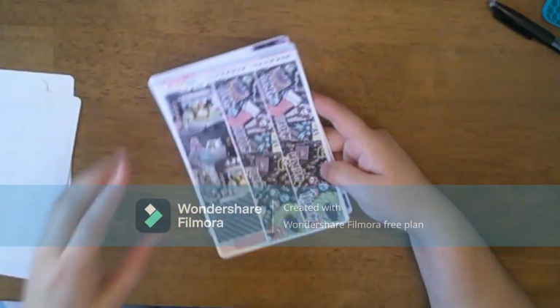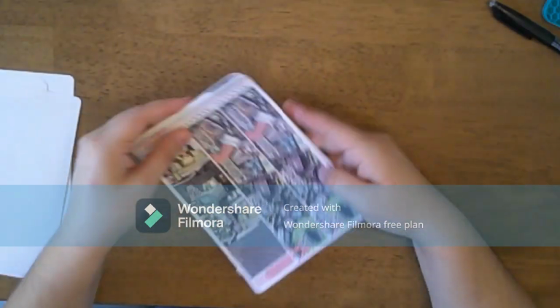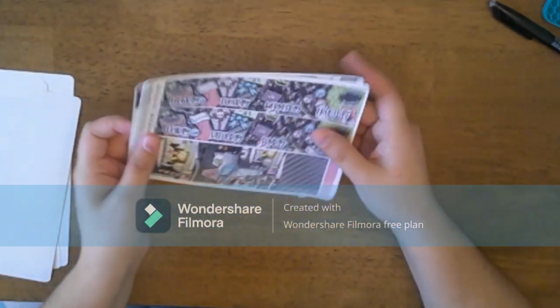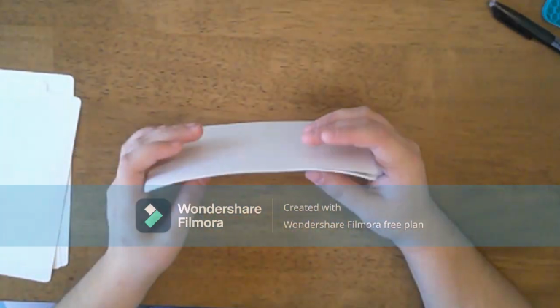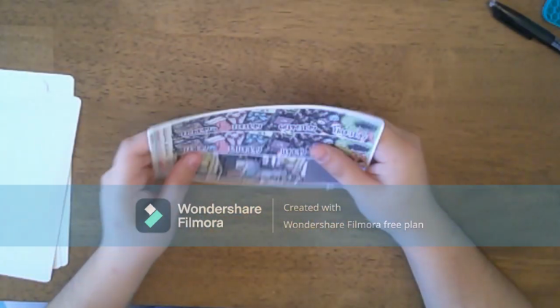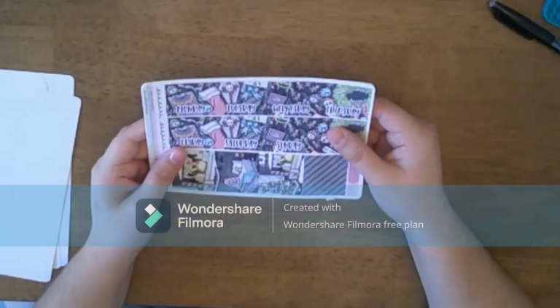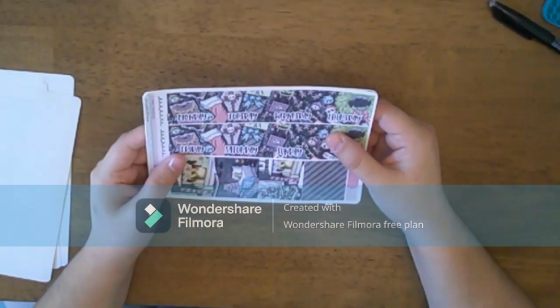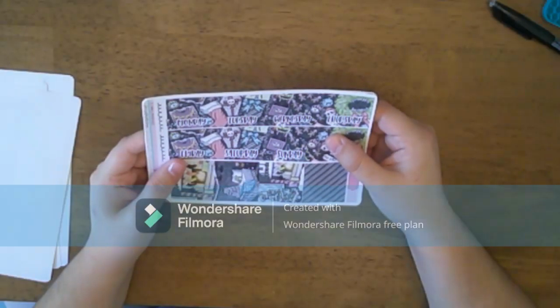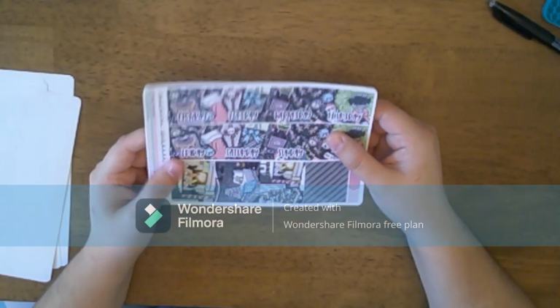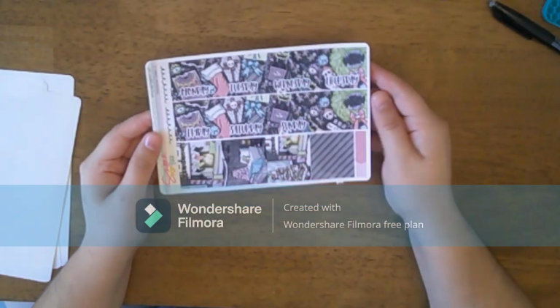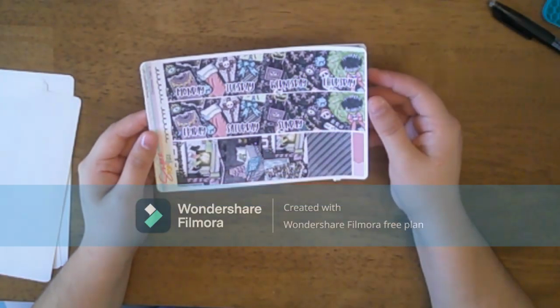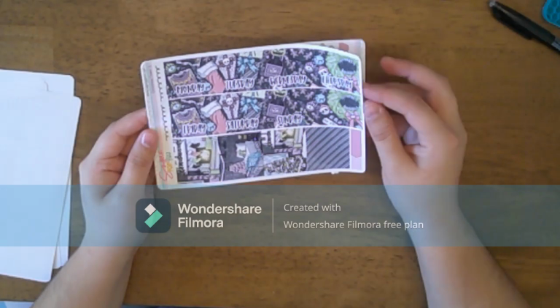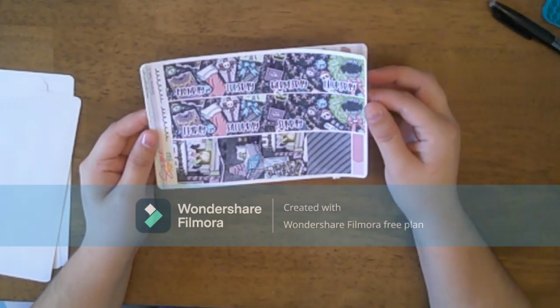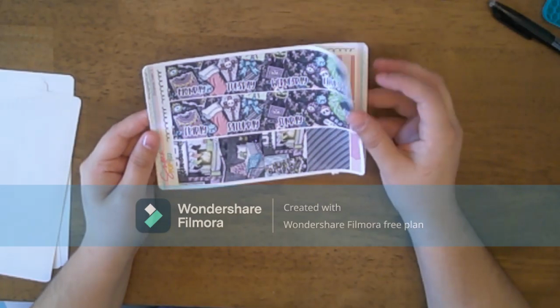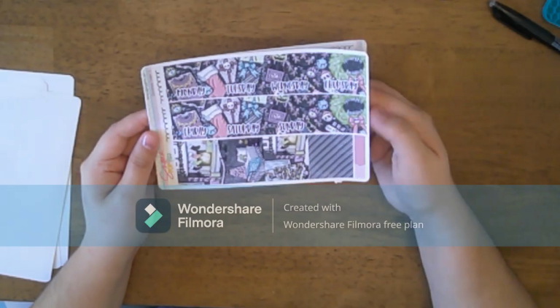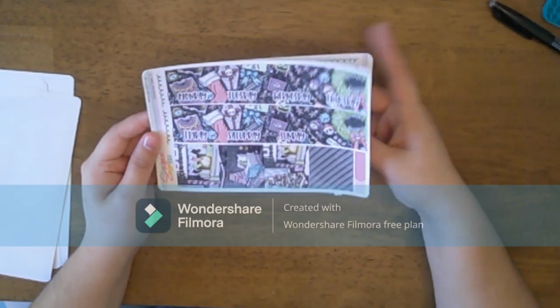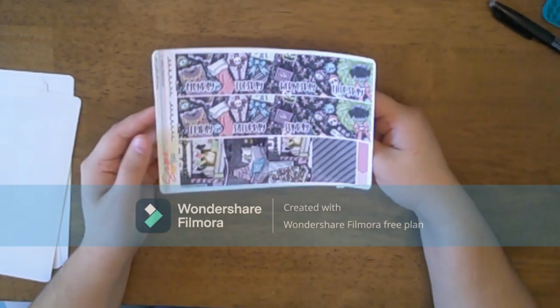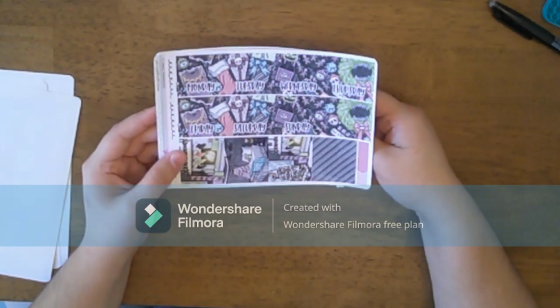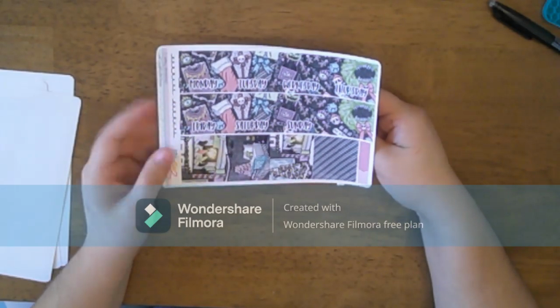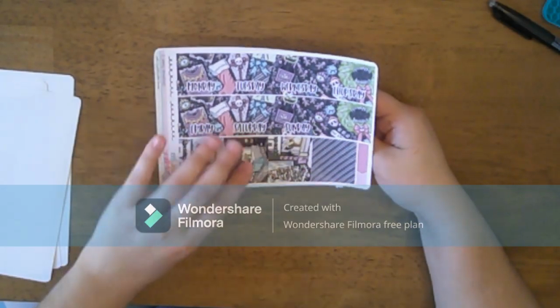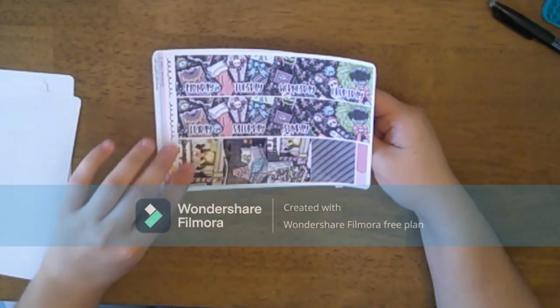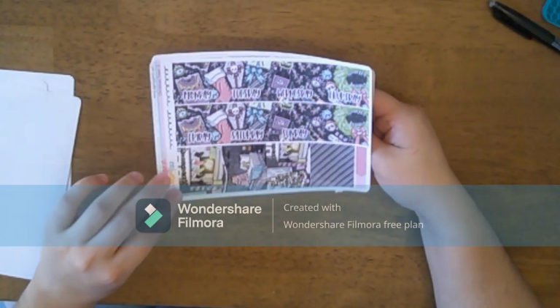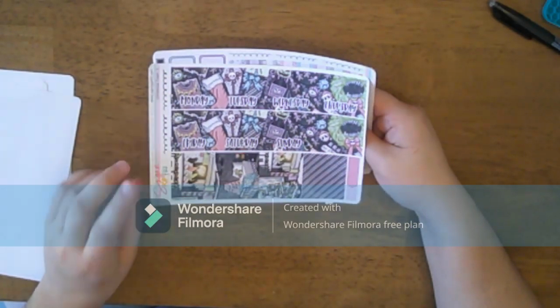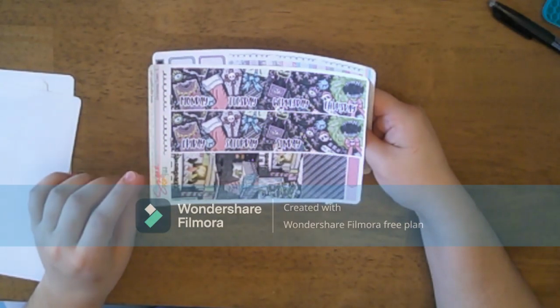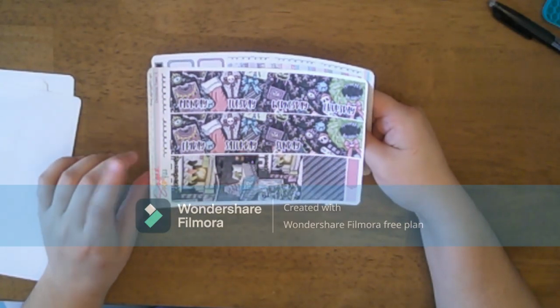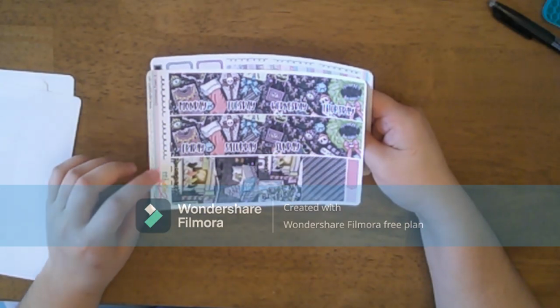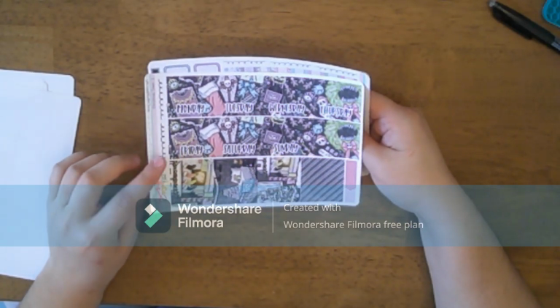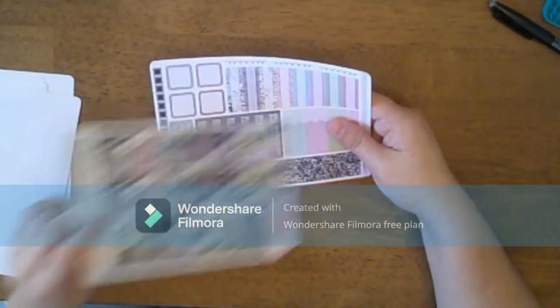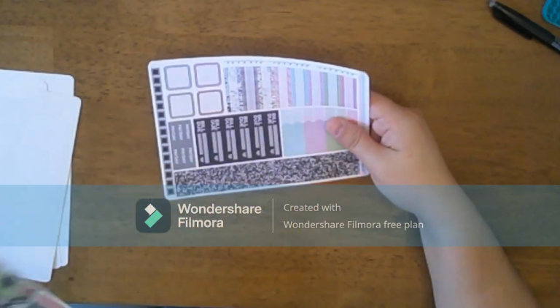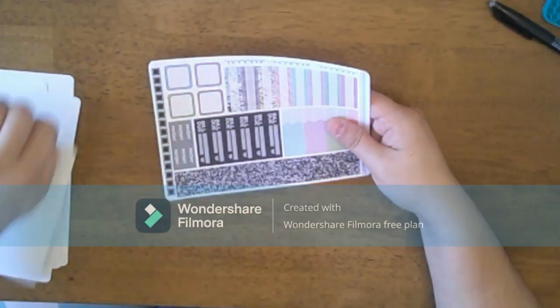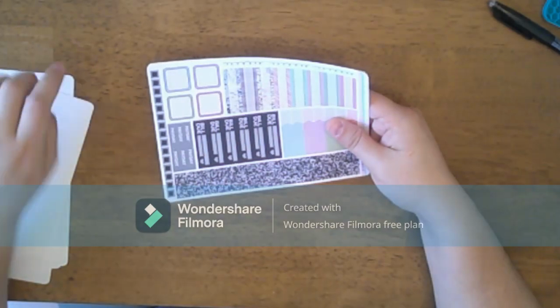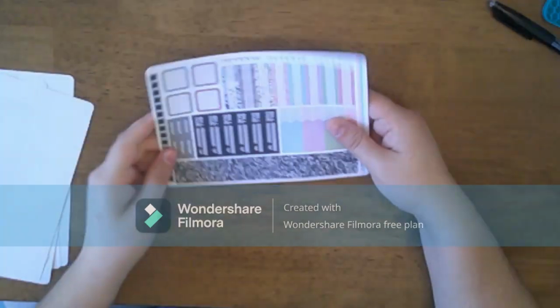The last kit I got was Christmastown. I love Nightmare Before Christmas, so I thought this one would be great.